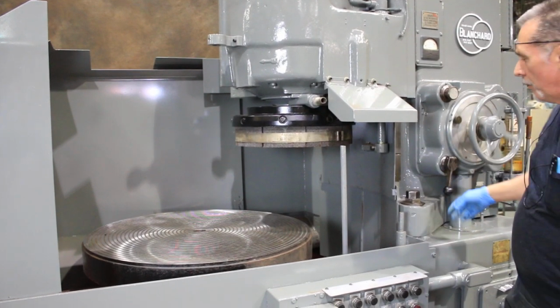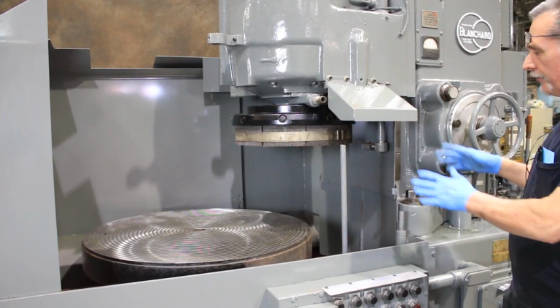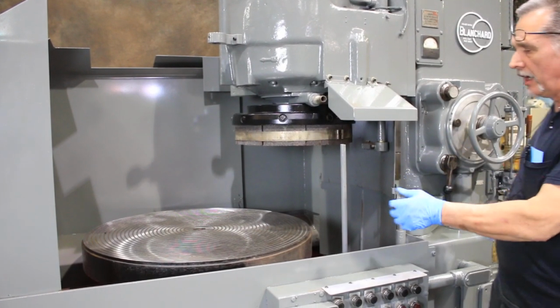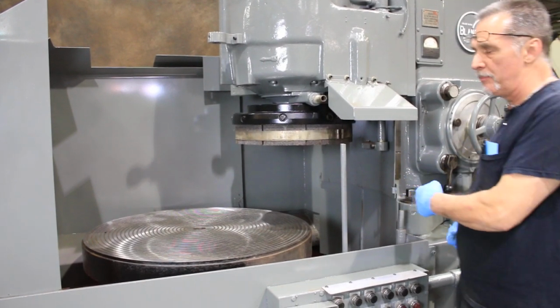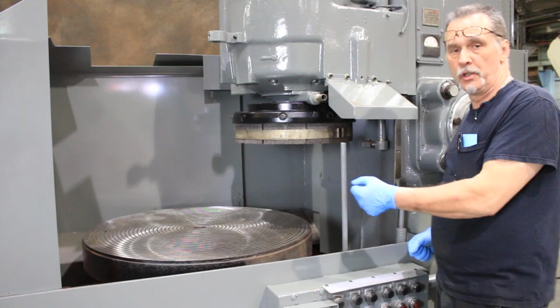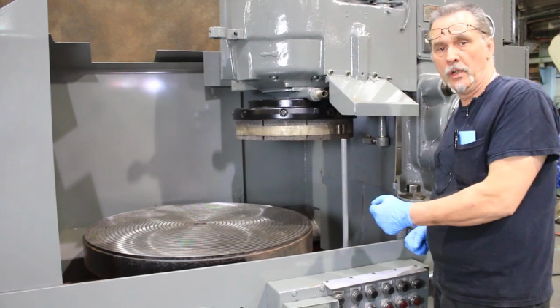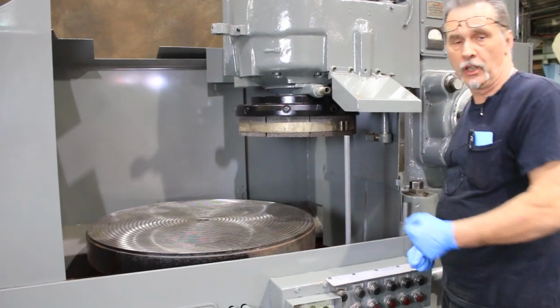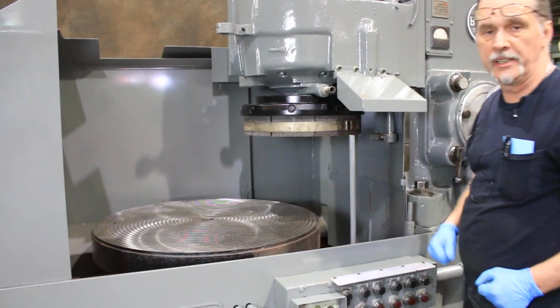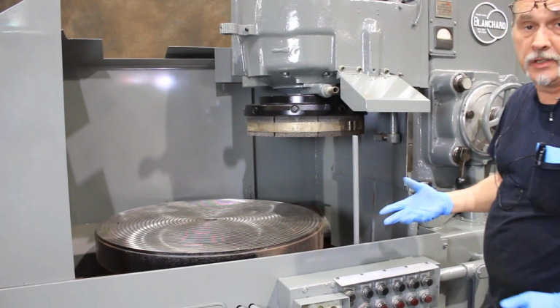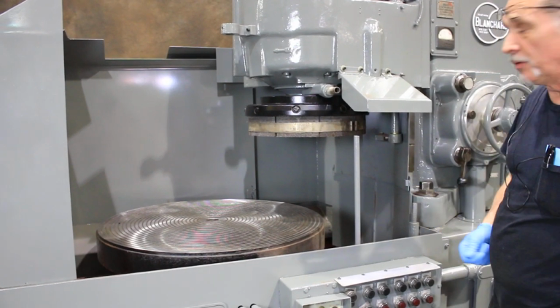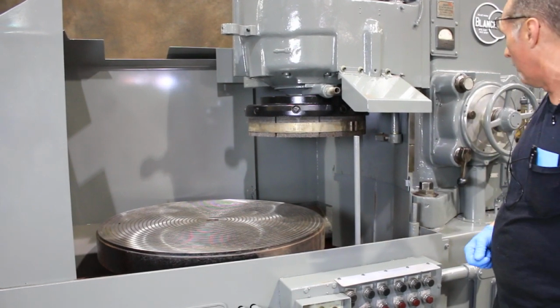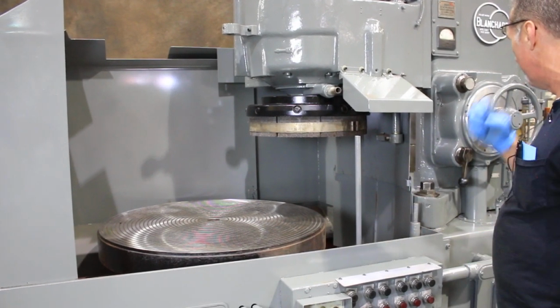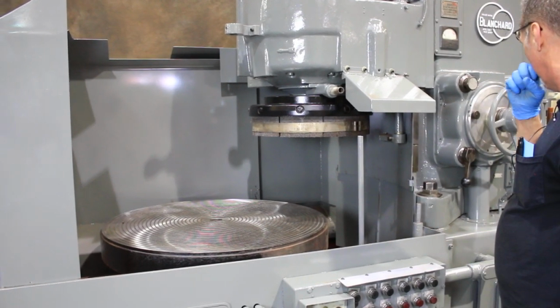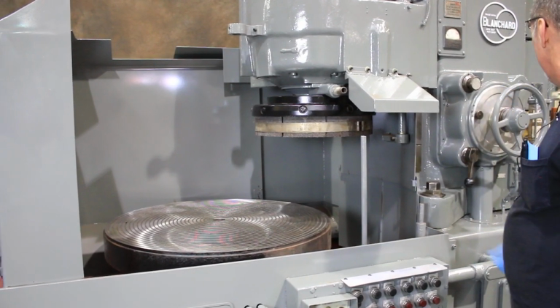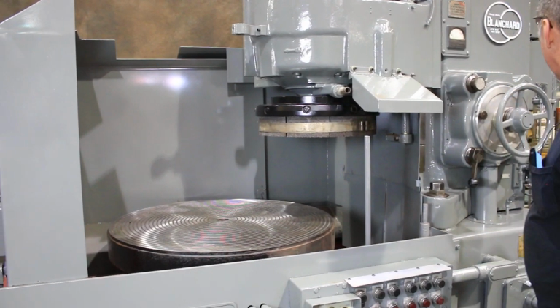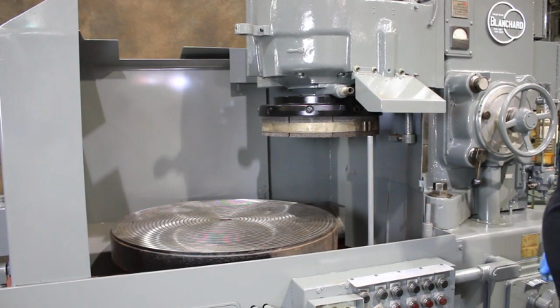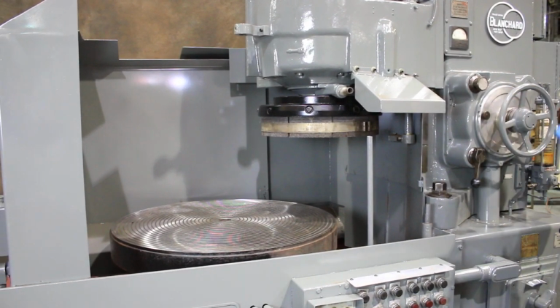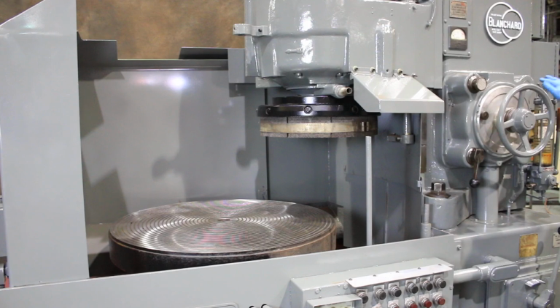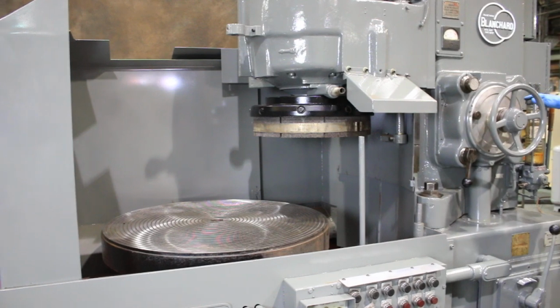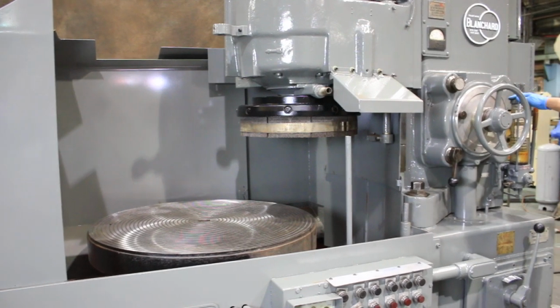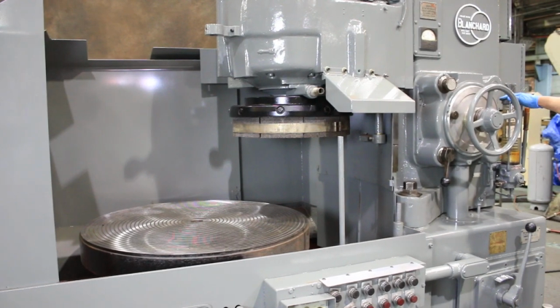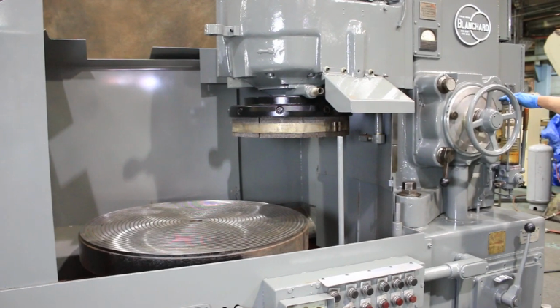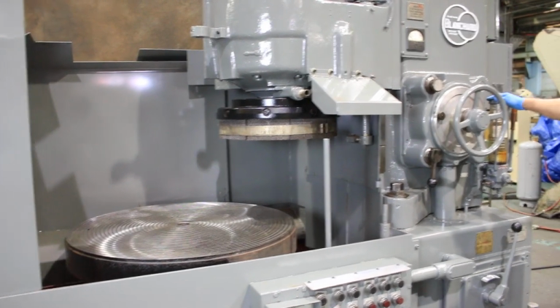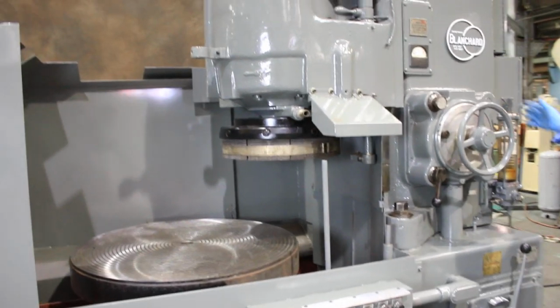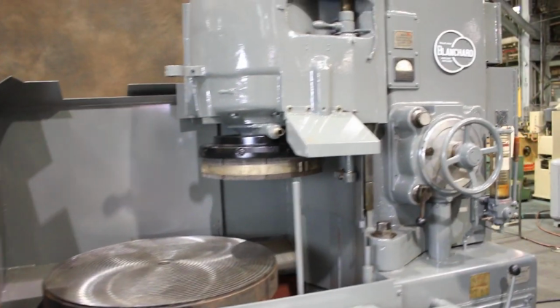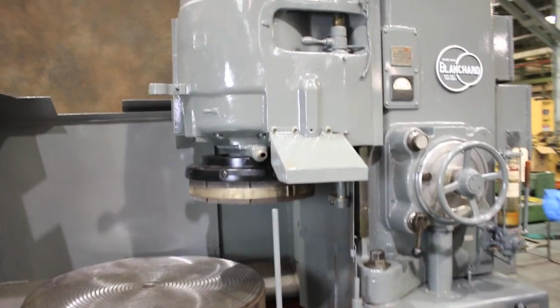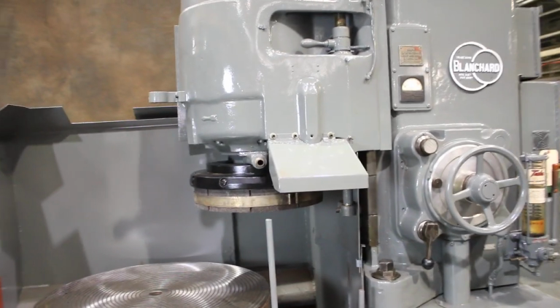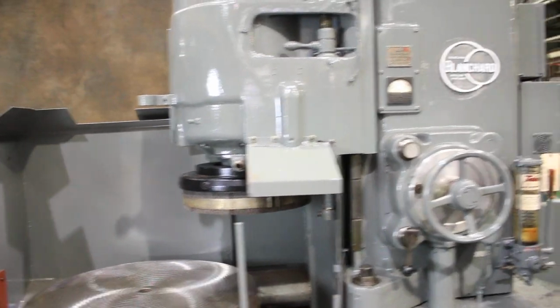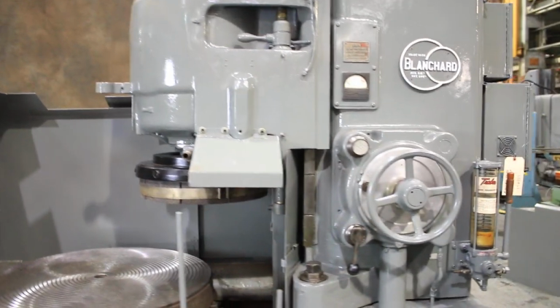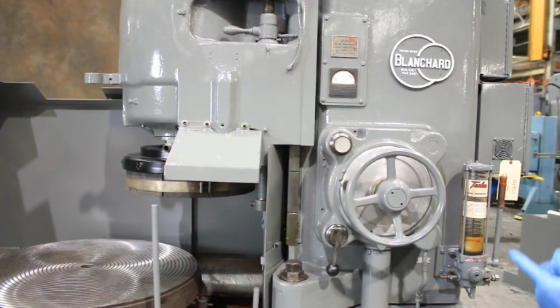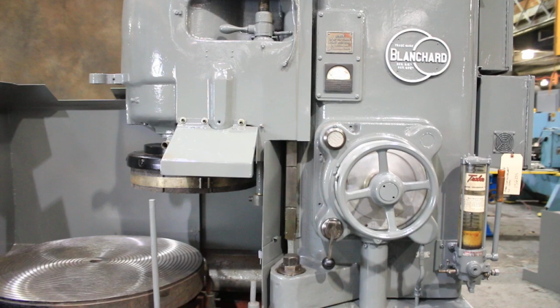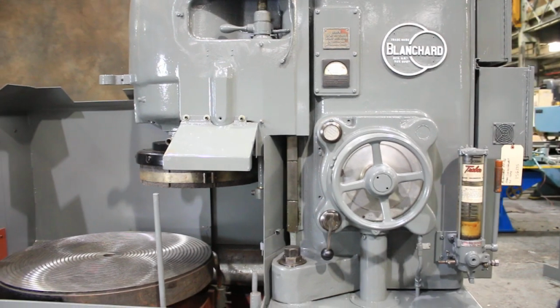We have the front guard and the operator's door removed for clarity so you can see what's going on. It also has a tray bond lubrication system — give it a pump every once in a while and it lubricates all your critical points.